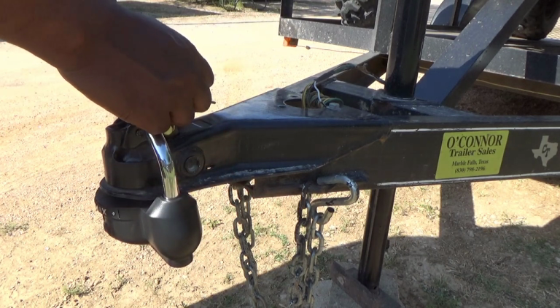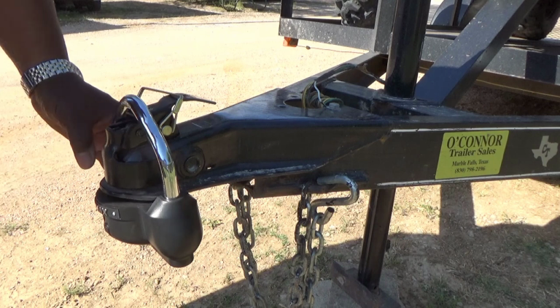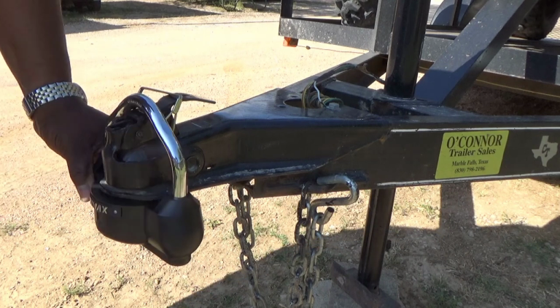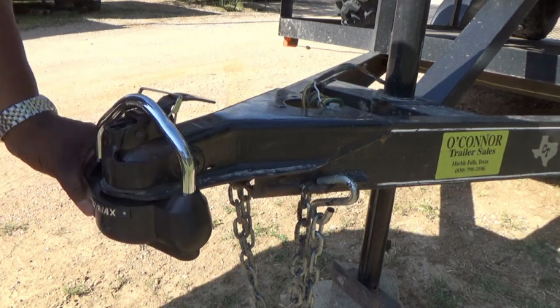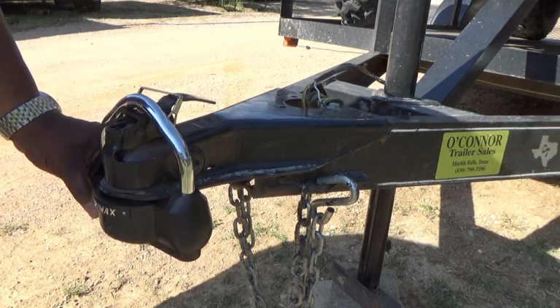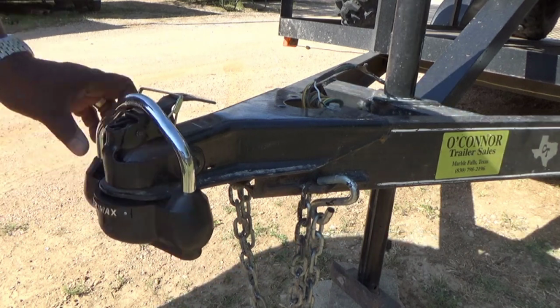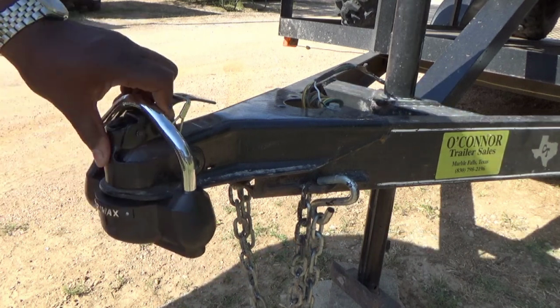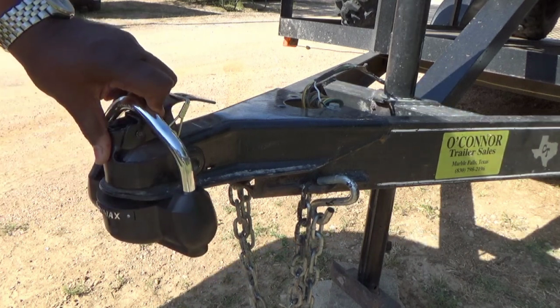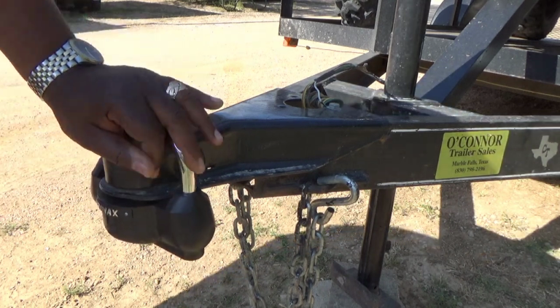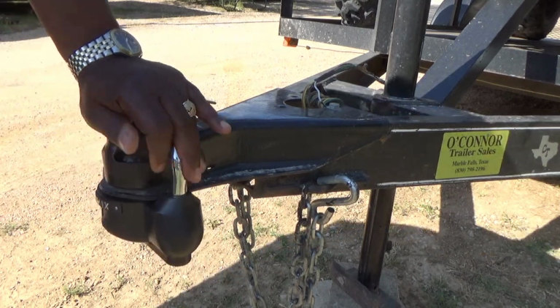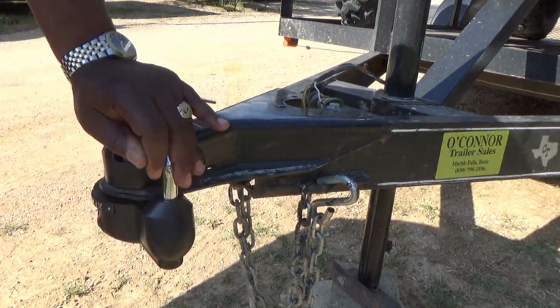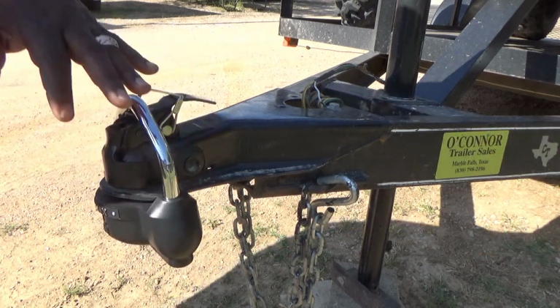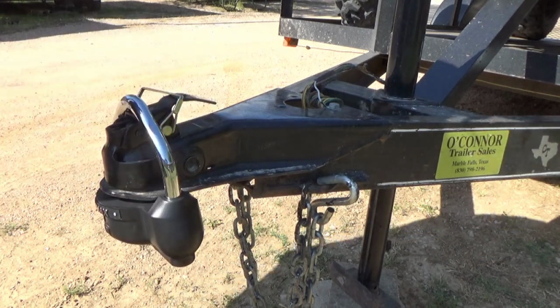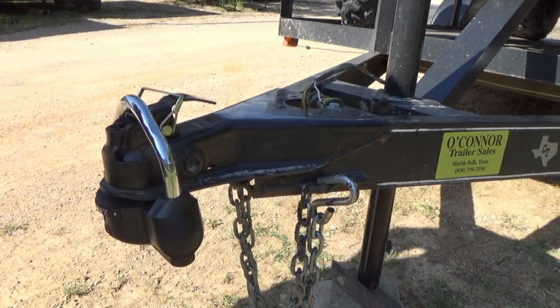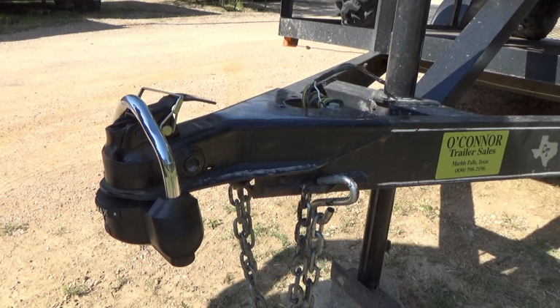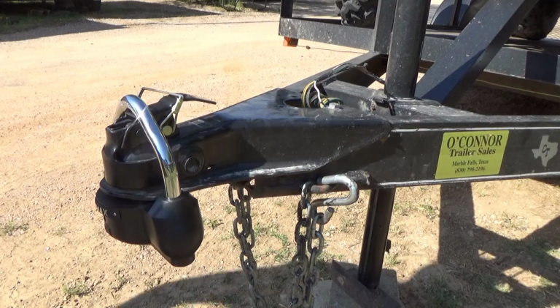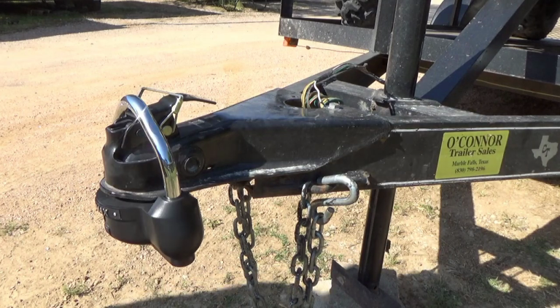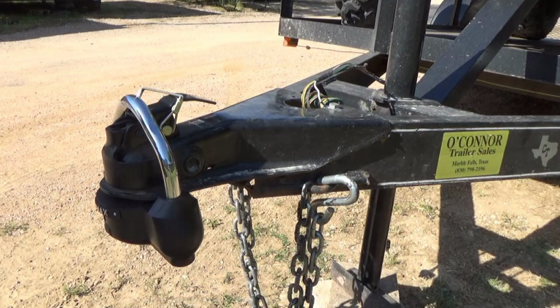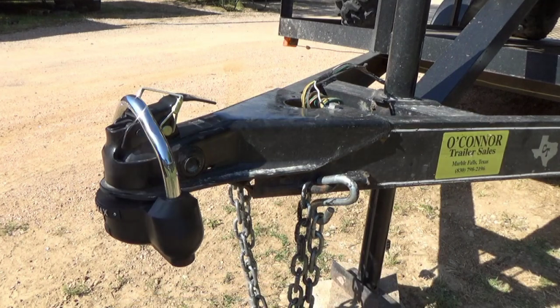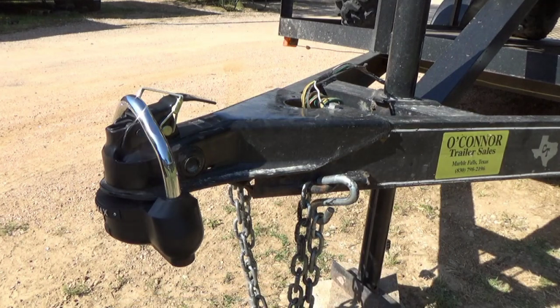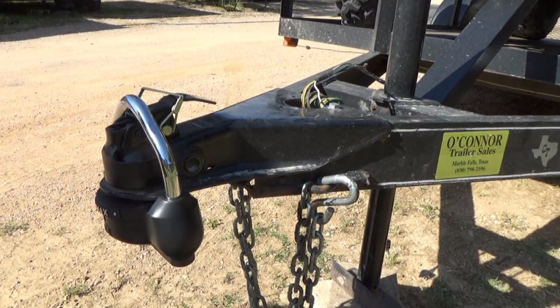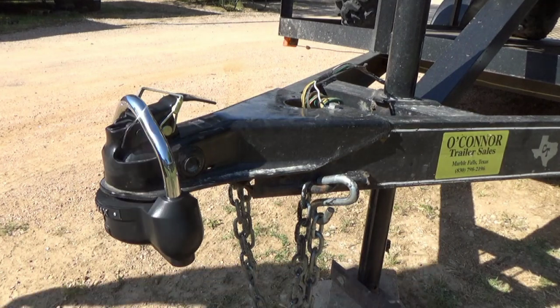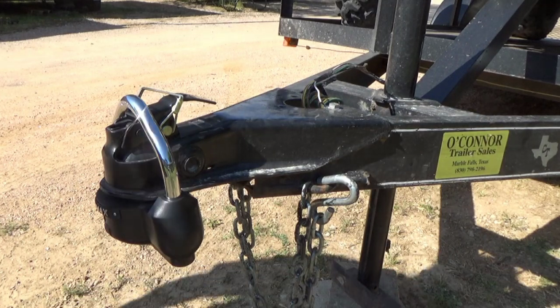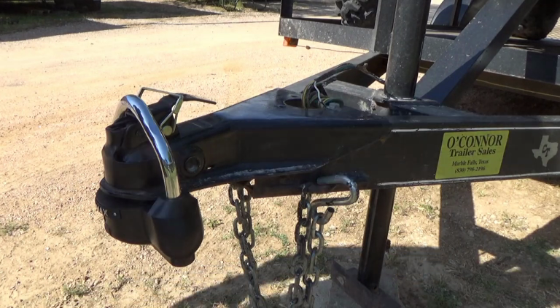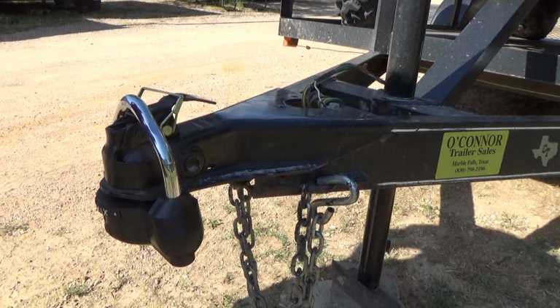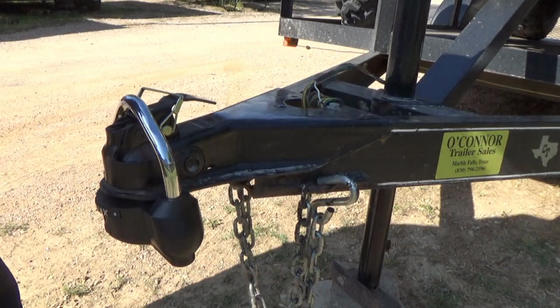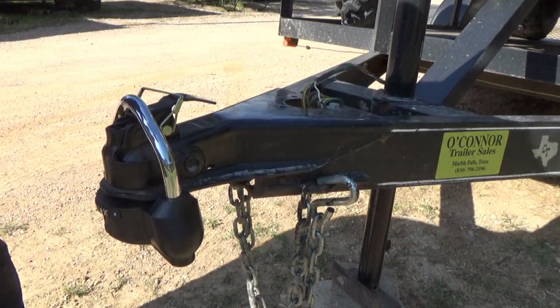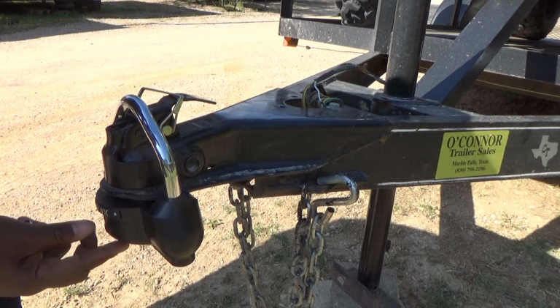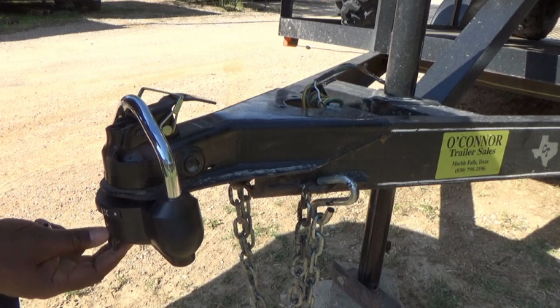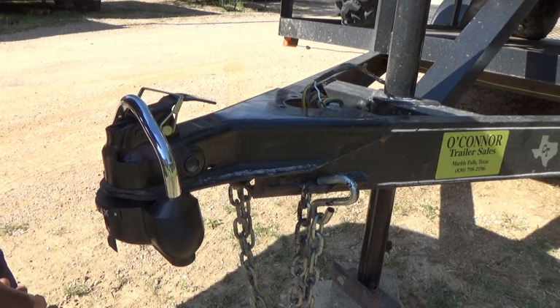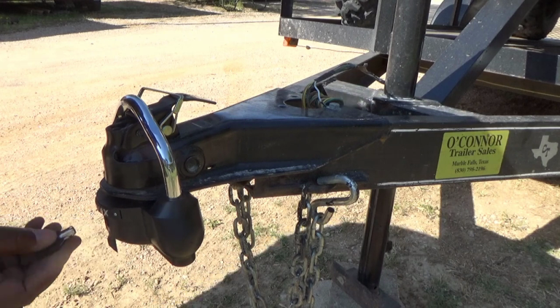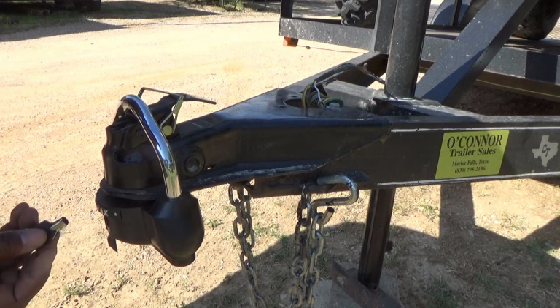Anybody can break this off with a sledgehammer, but it's just another little security system that you can use to protect your trailer or something you have on your trailer. Like I said, you take a sledgehammer, probably knock it off, but I'm going to show you again here.